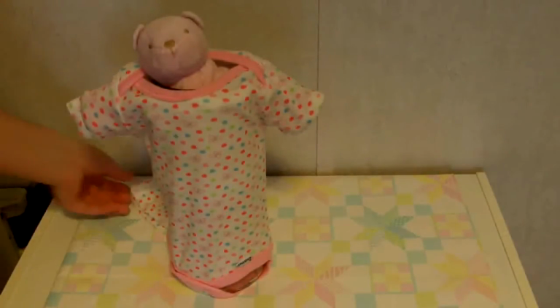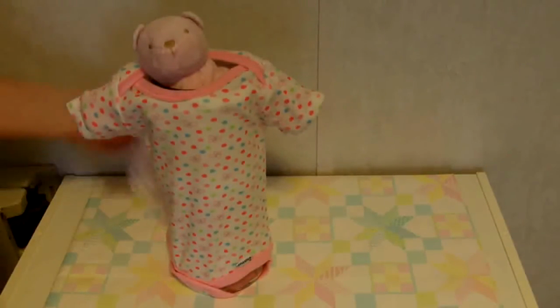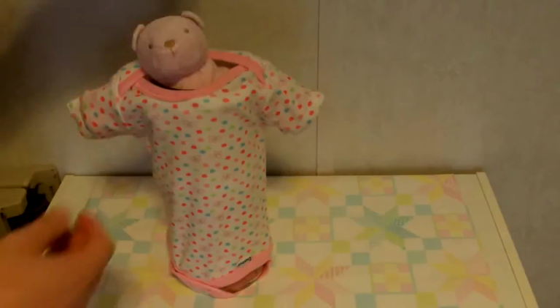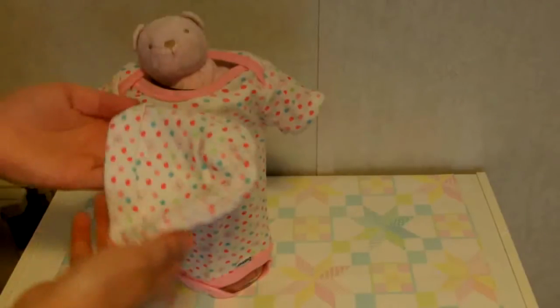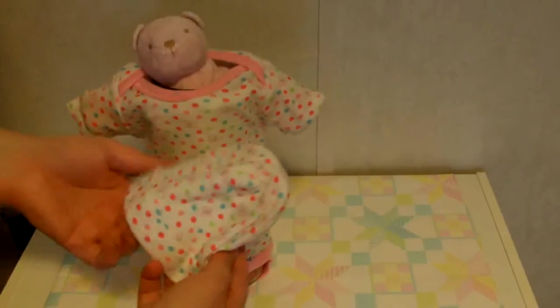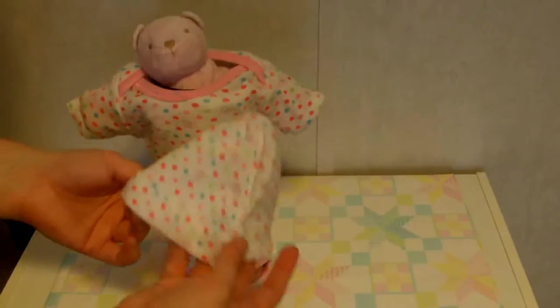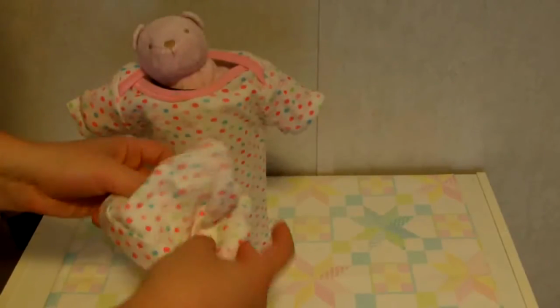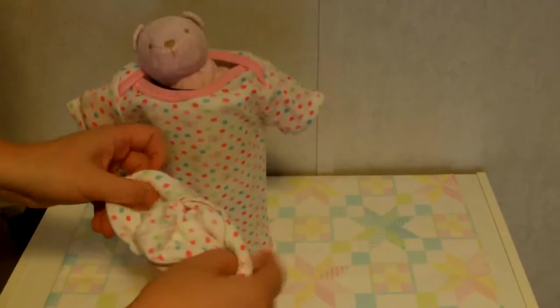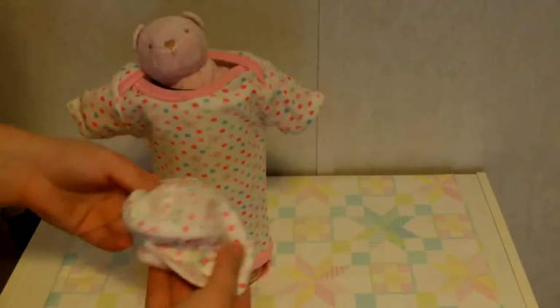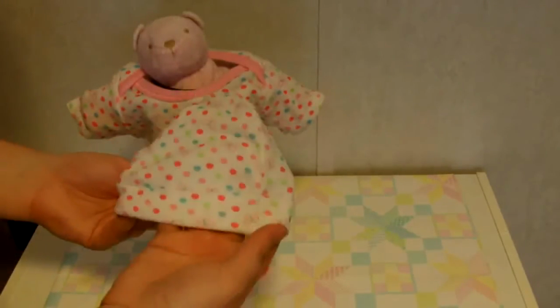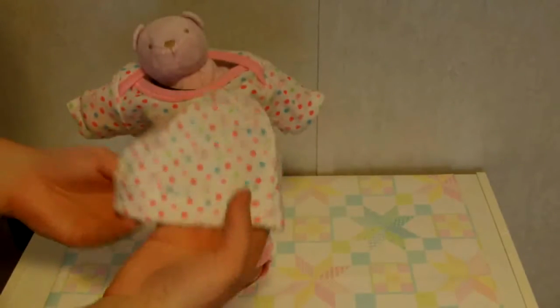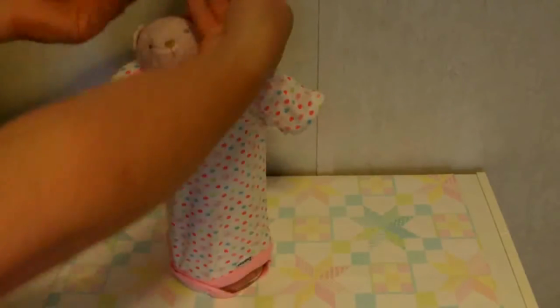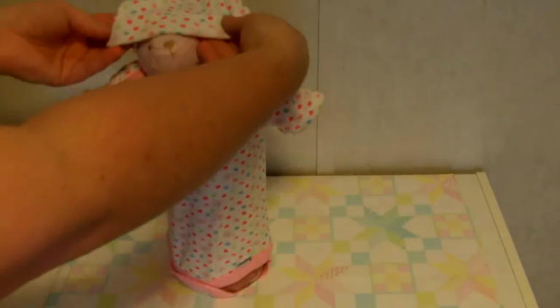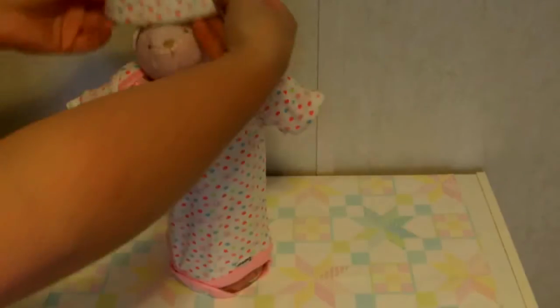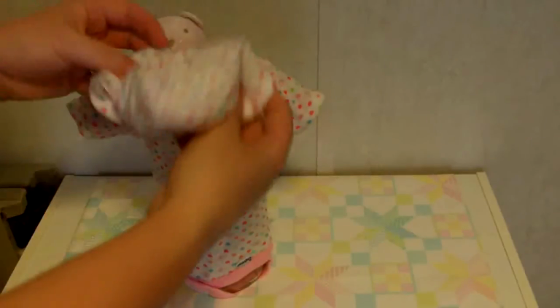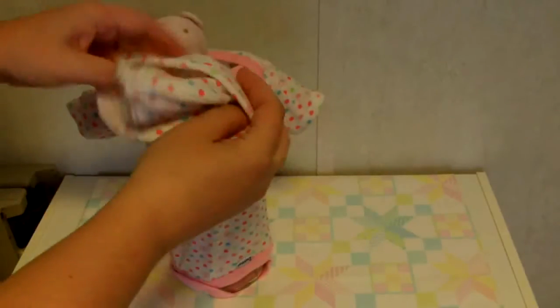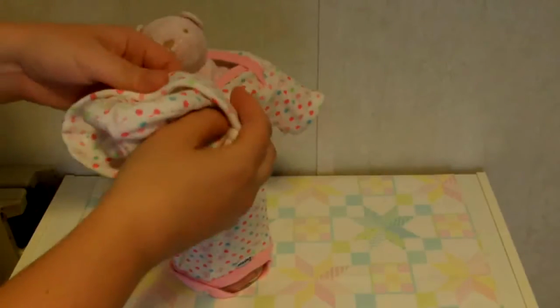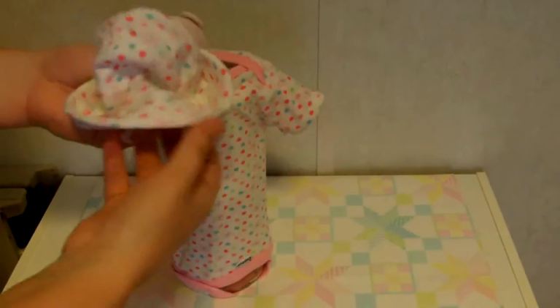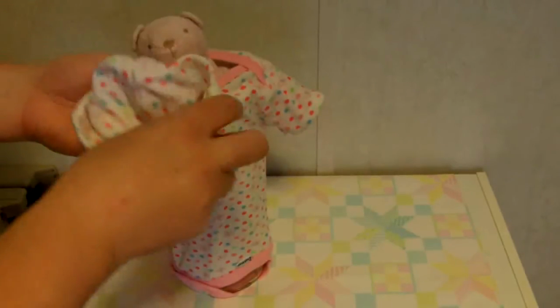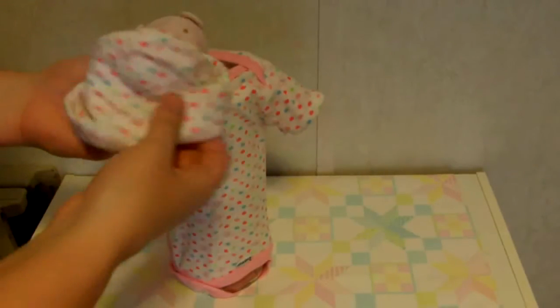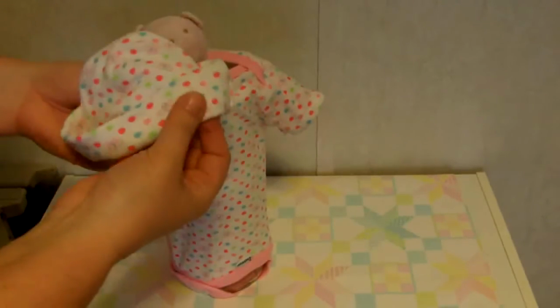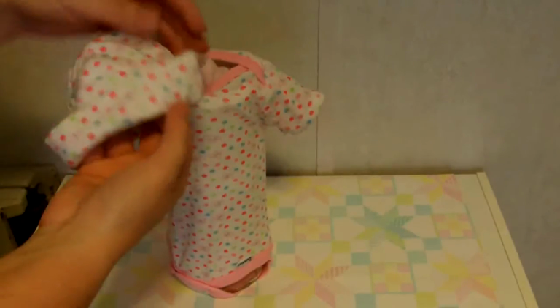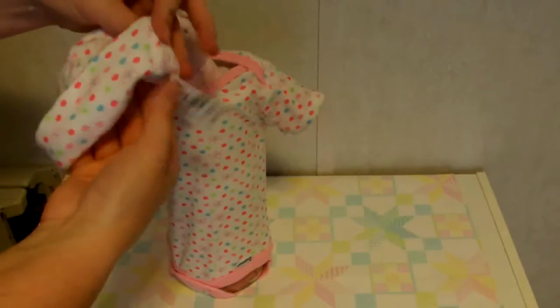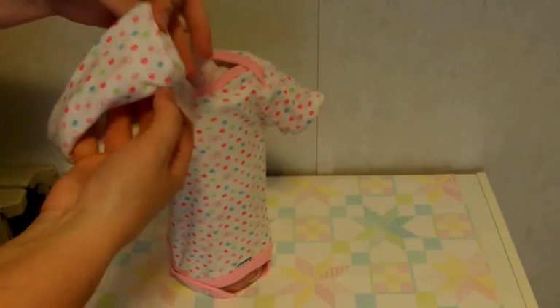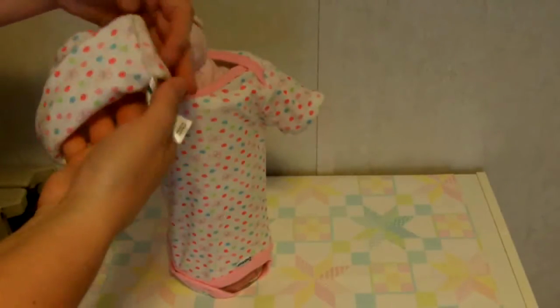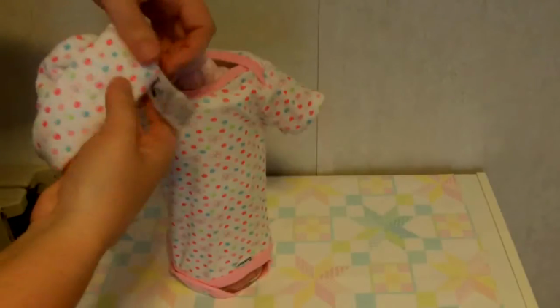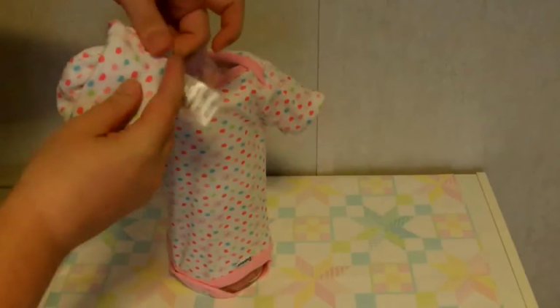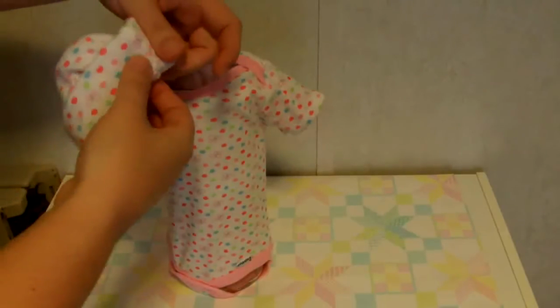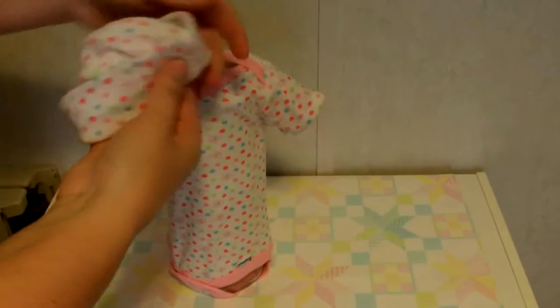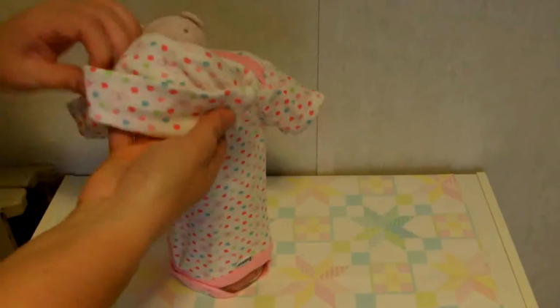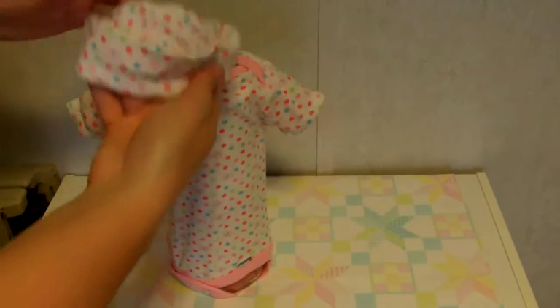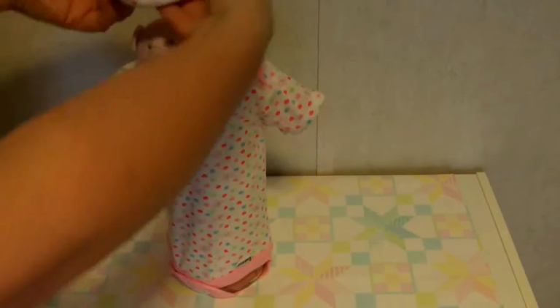The last part is to take your cap and put it on top of the stuffed animal's head. You'll probably want to roll or fold it up a little smaller to make it look more appropriate.